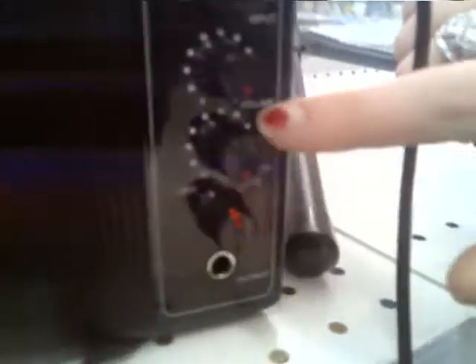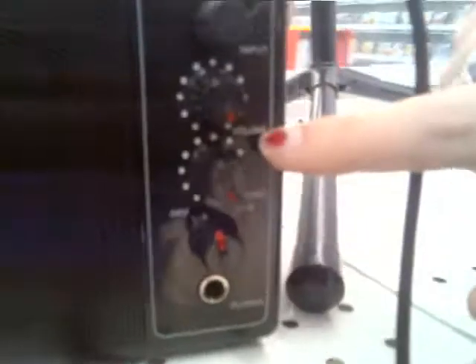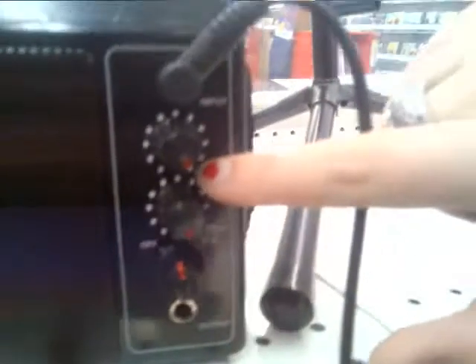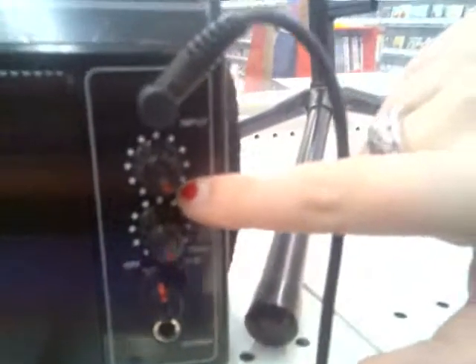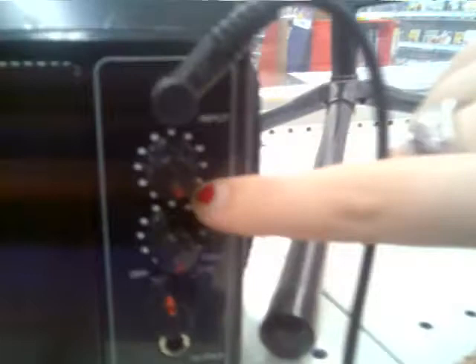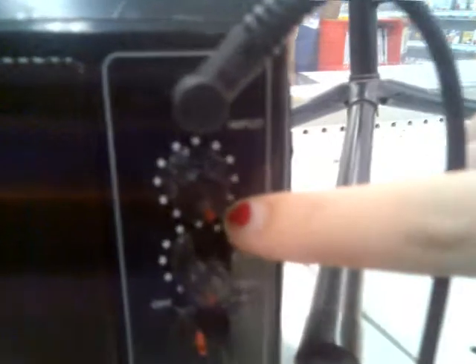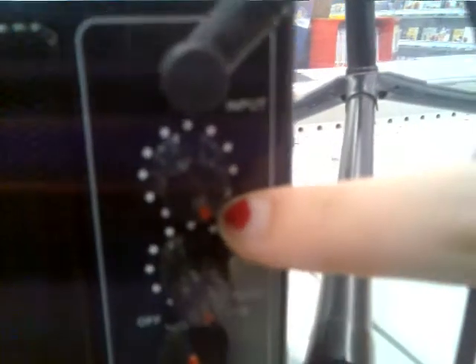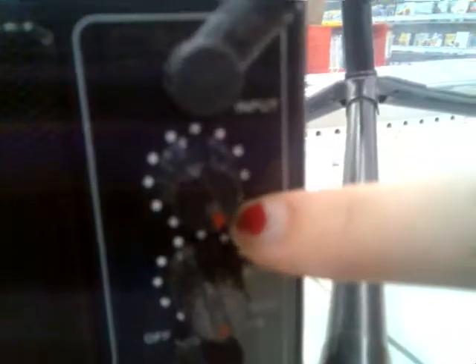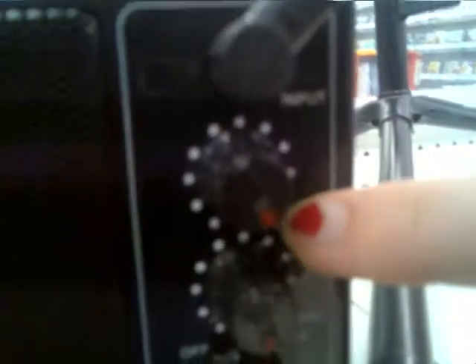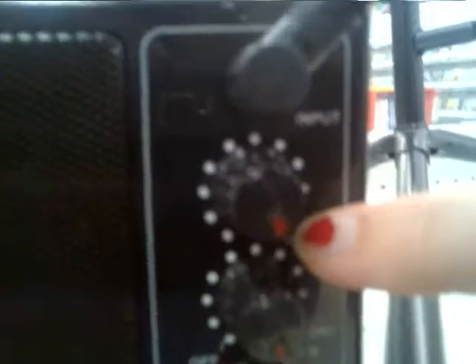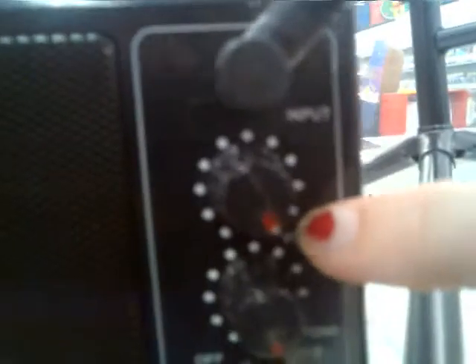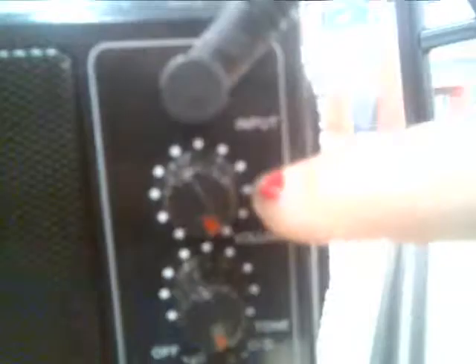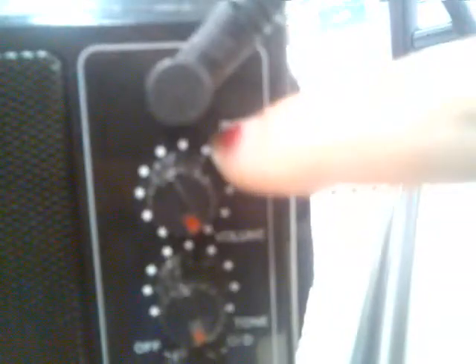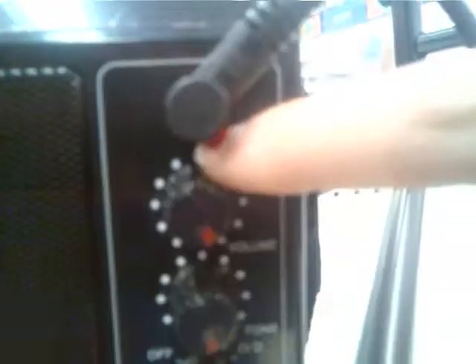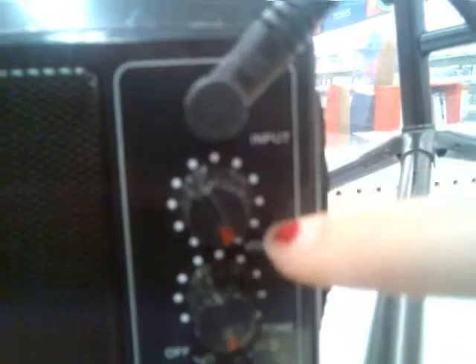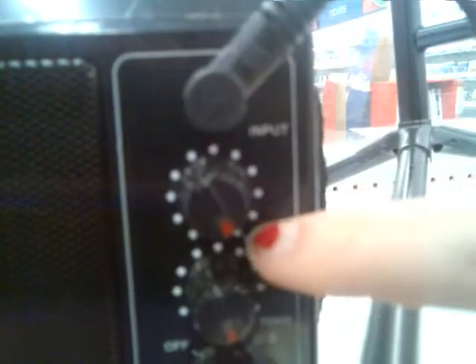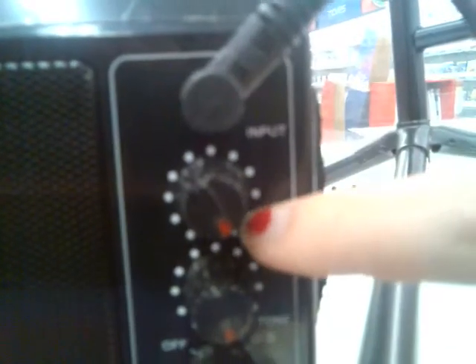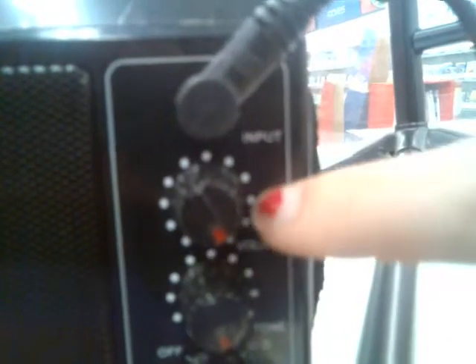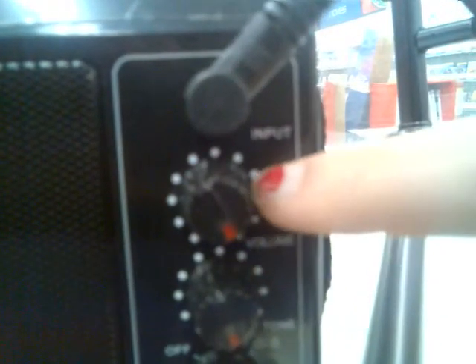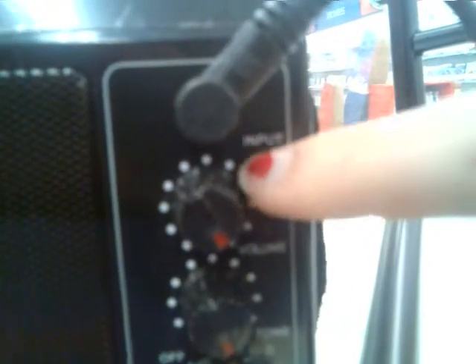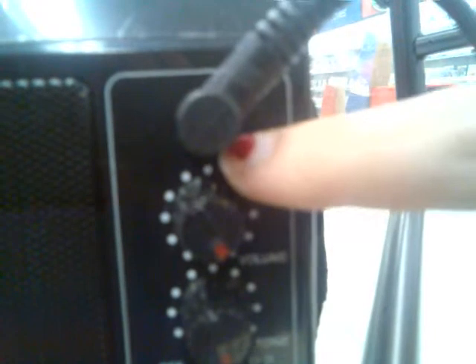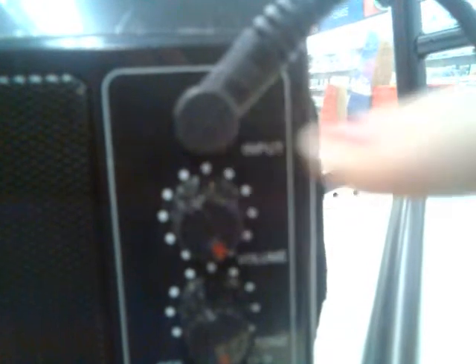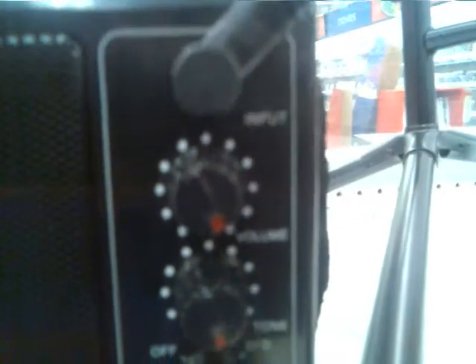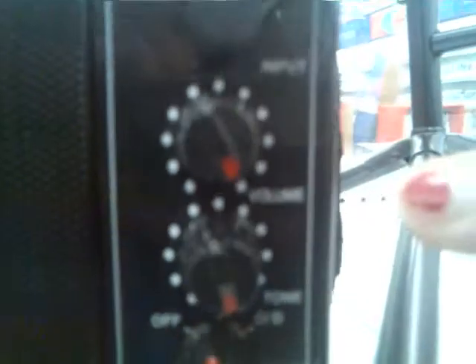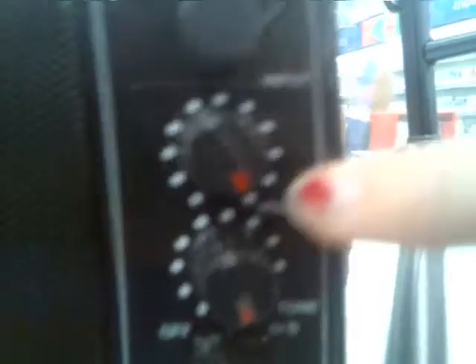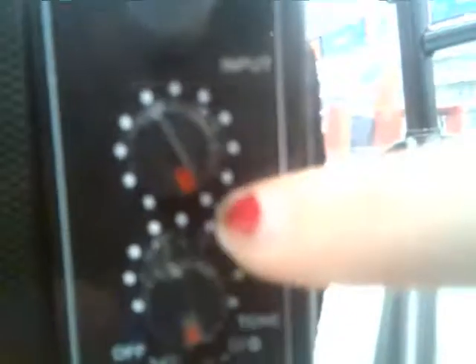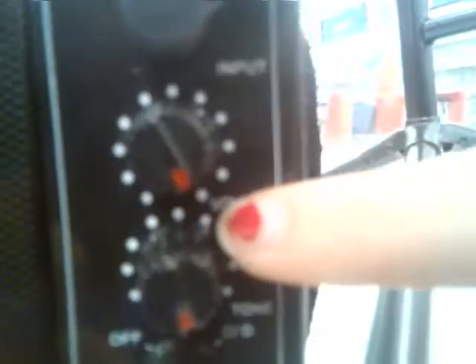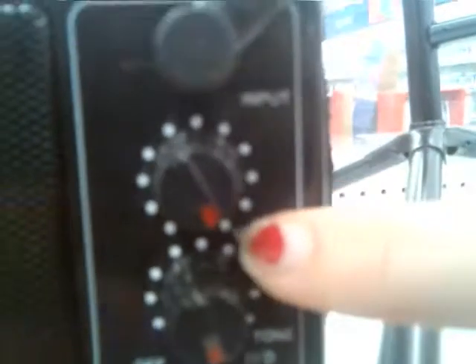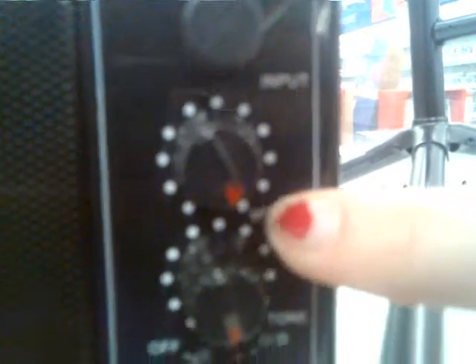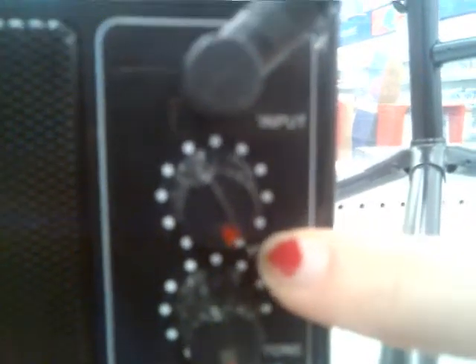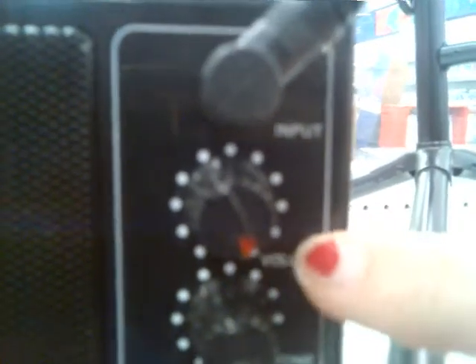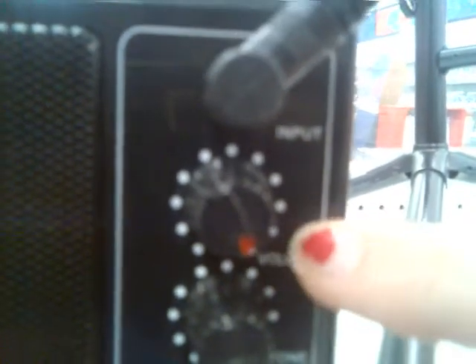And as you would notice here, this Spinal Tap reference — each knob goes to not 10, but 11. That's right, it has 10... no, sorry.